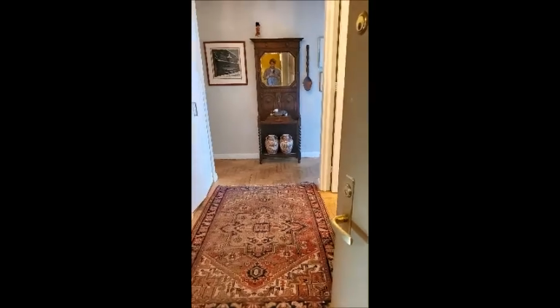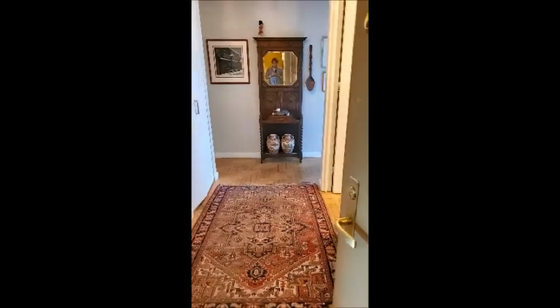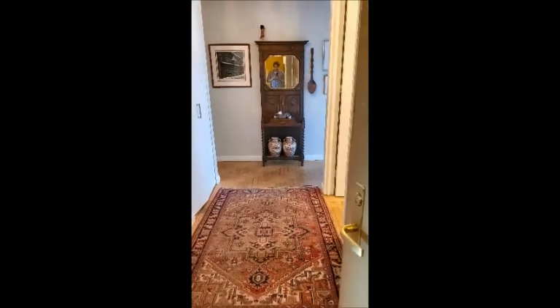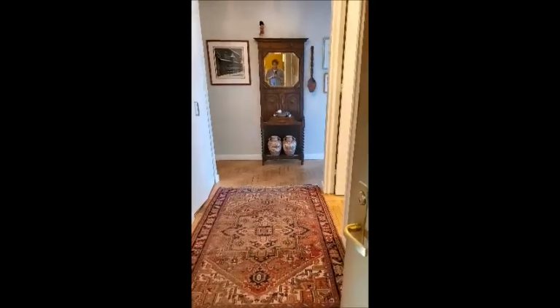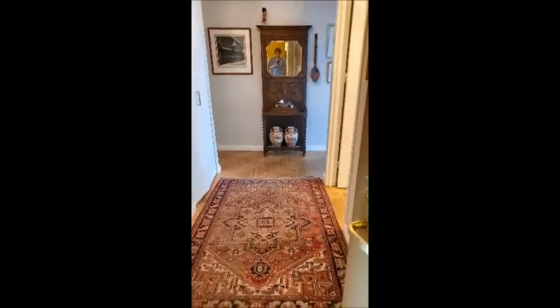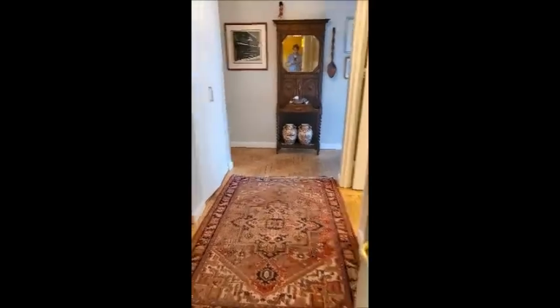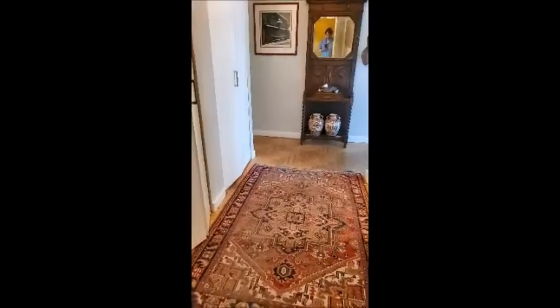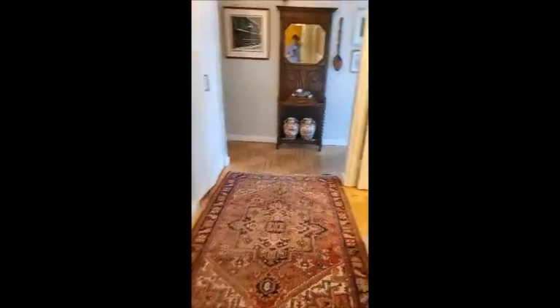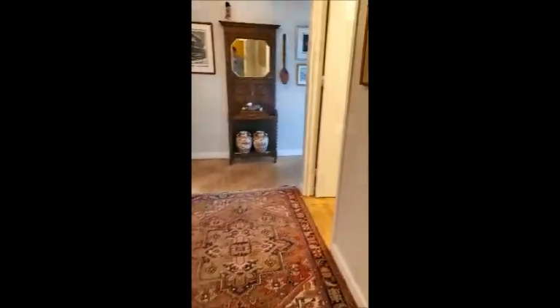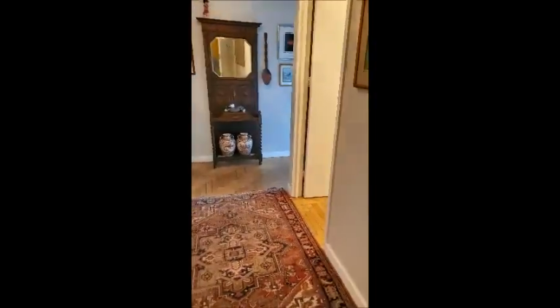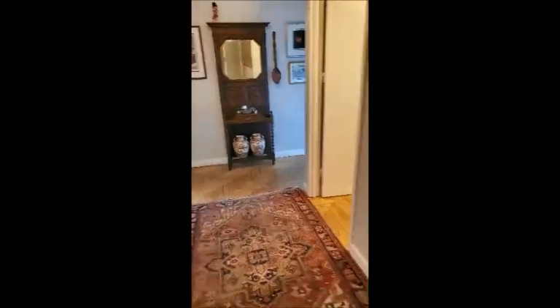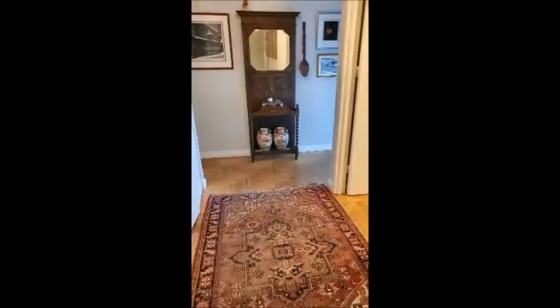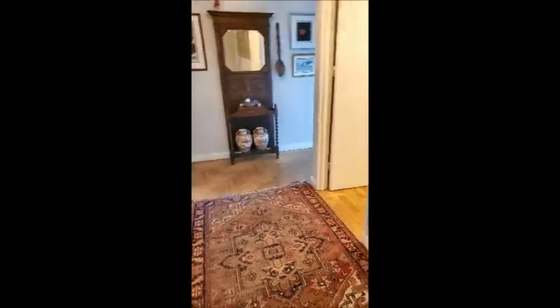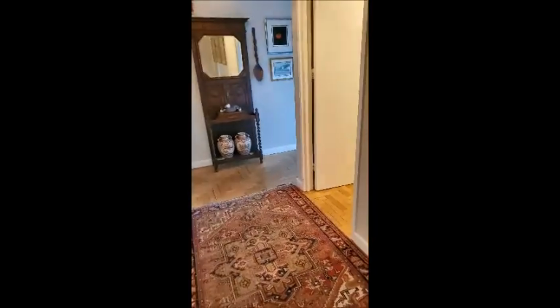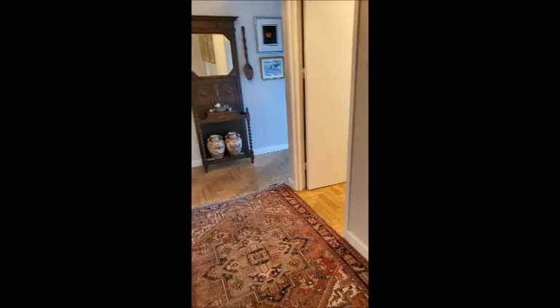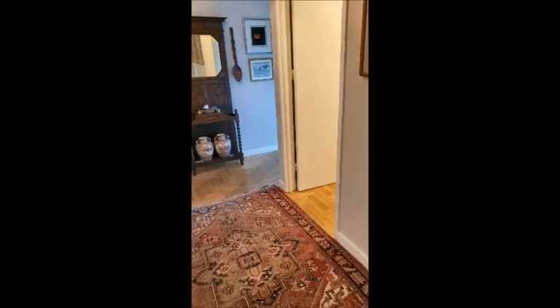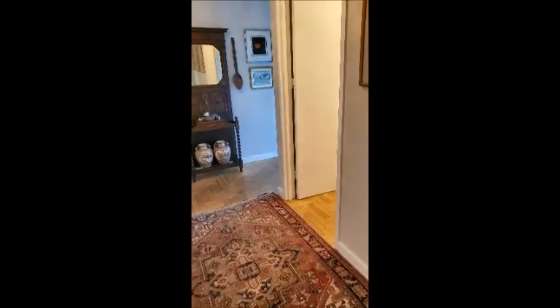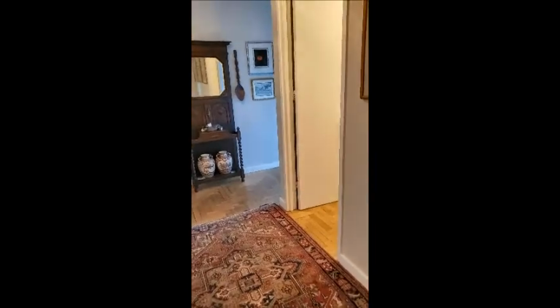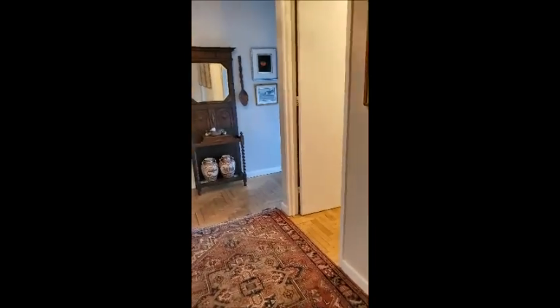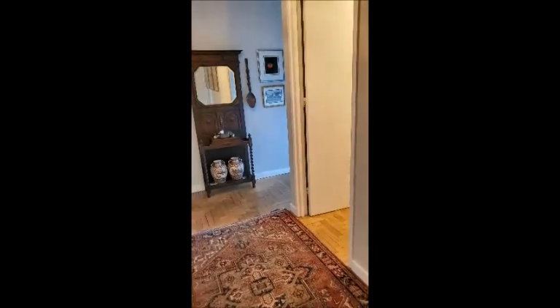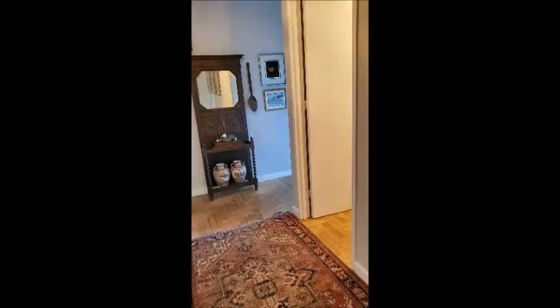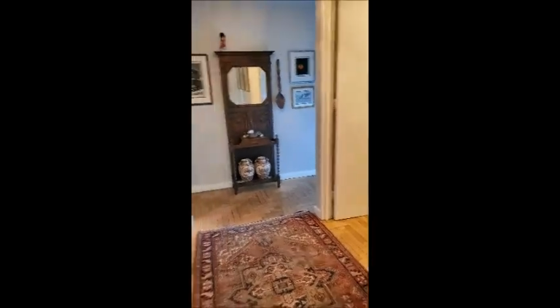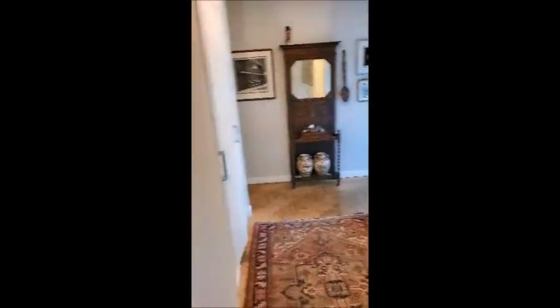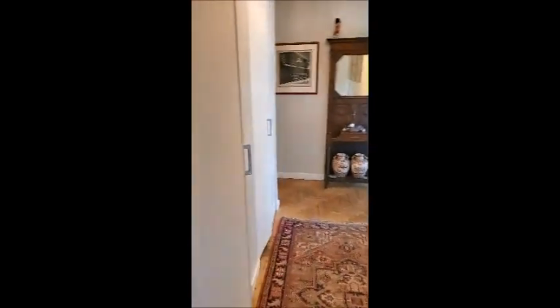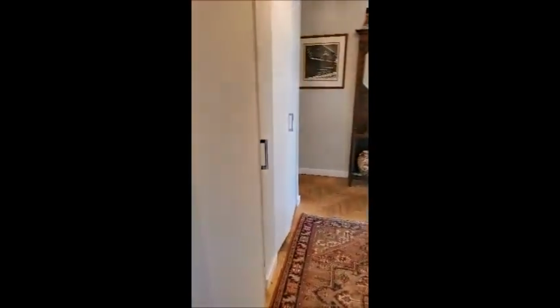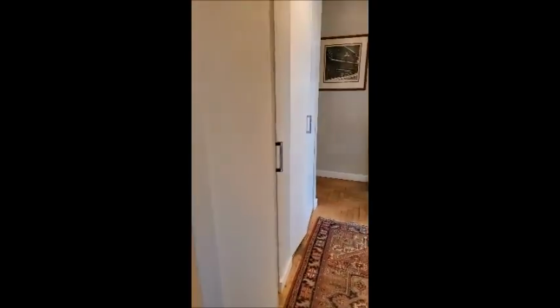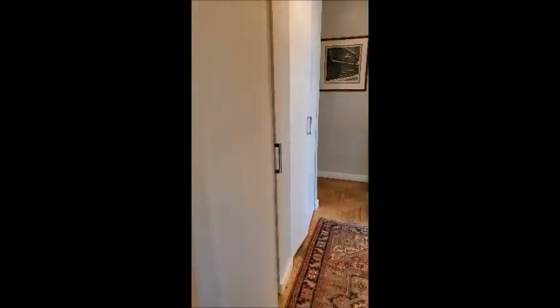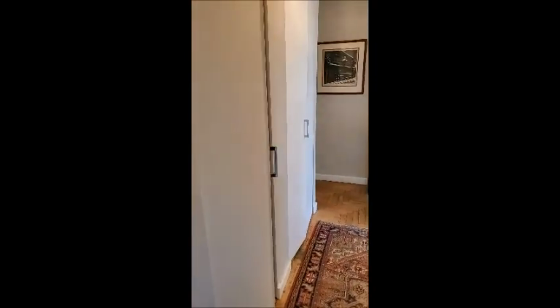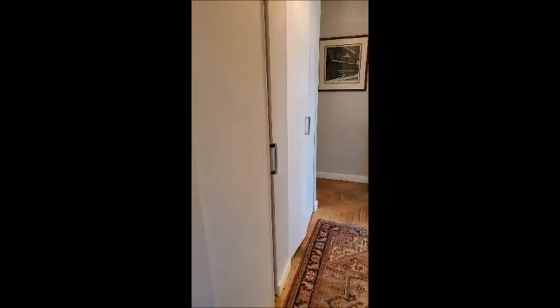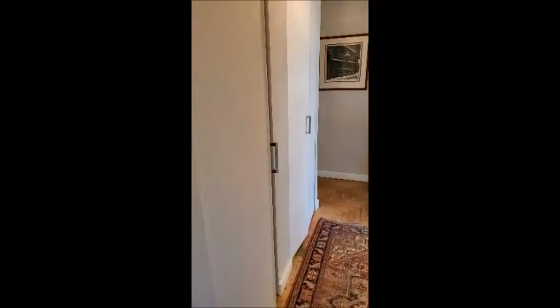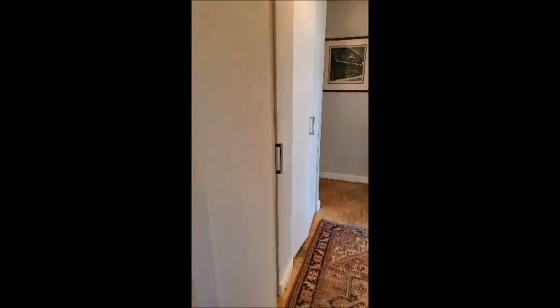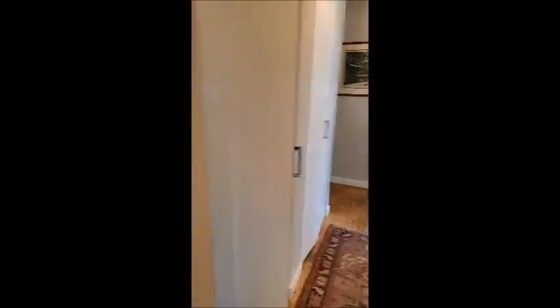This is the entry foyer to 15H. Those are the doors of the master bedroom. To the left you have washer, dryer, and storage.